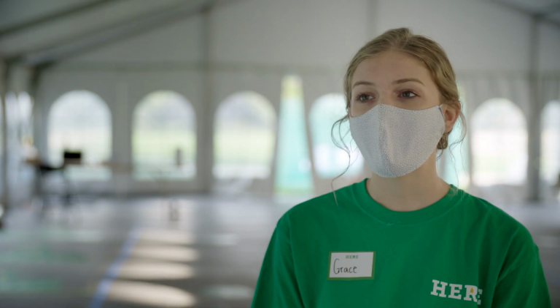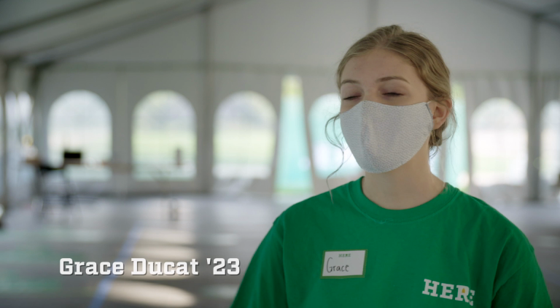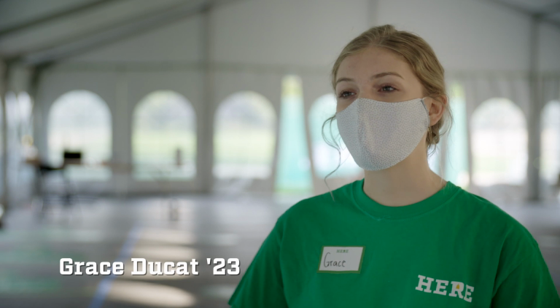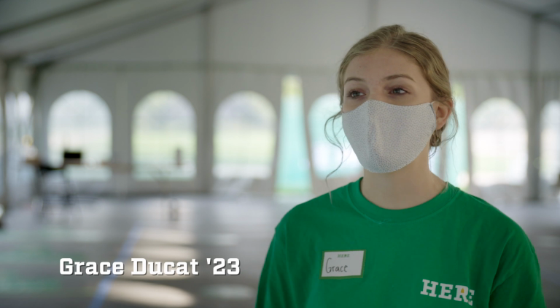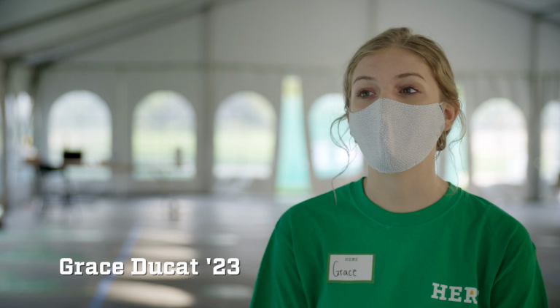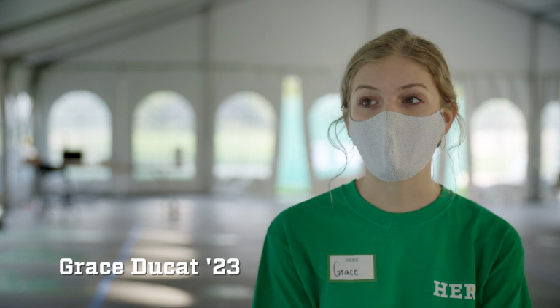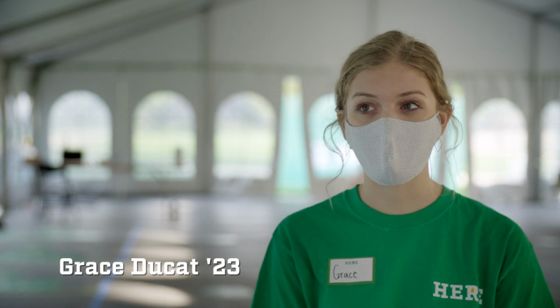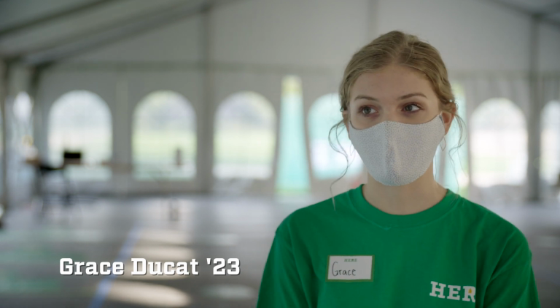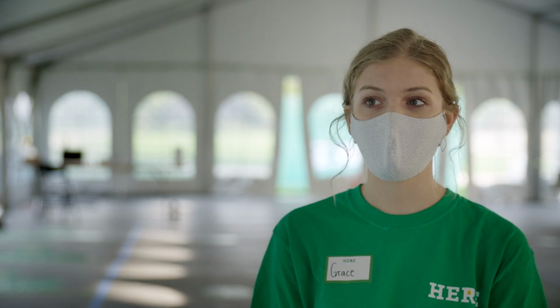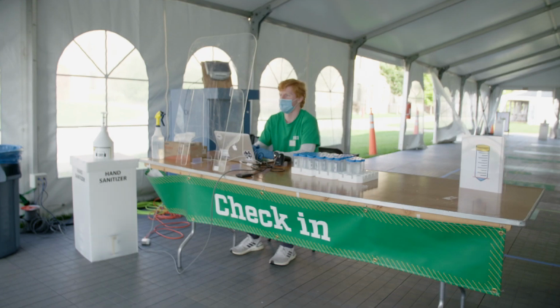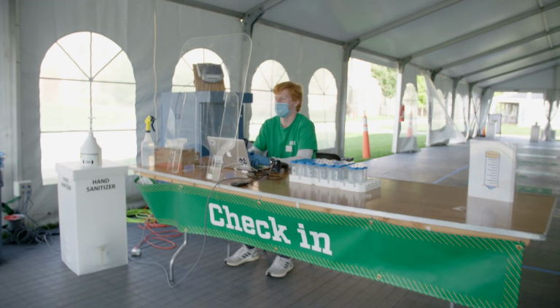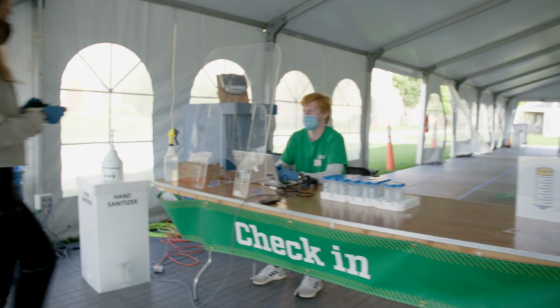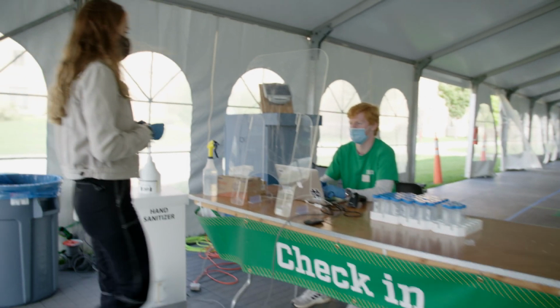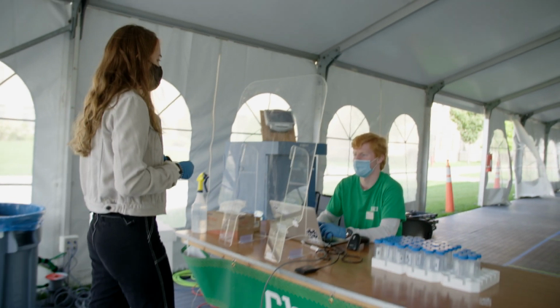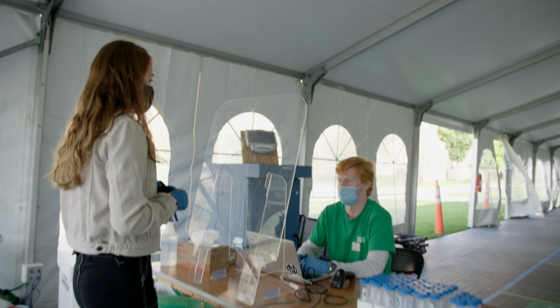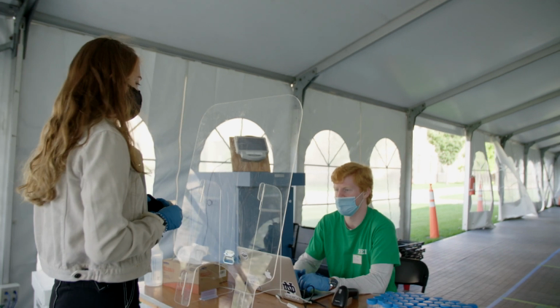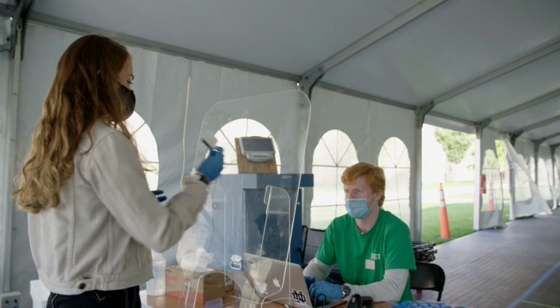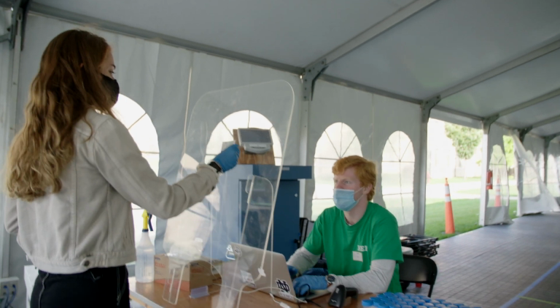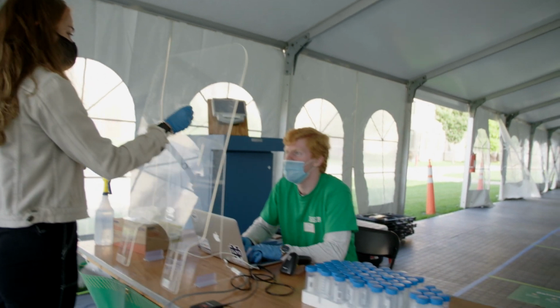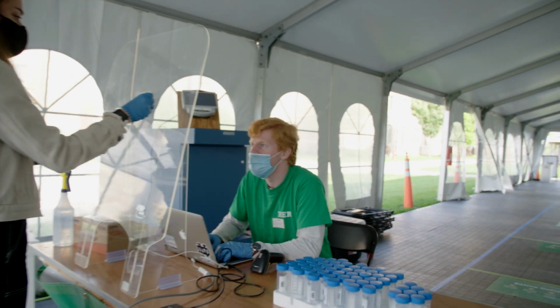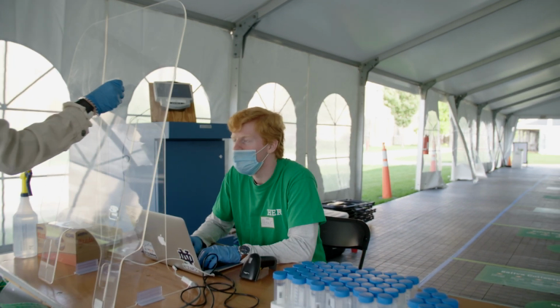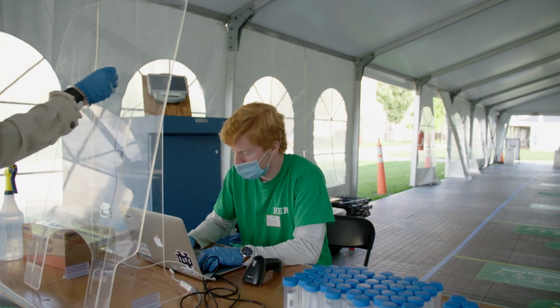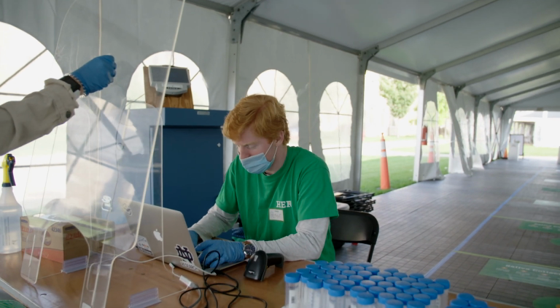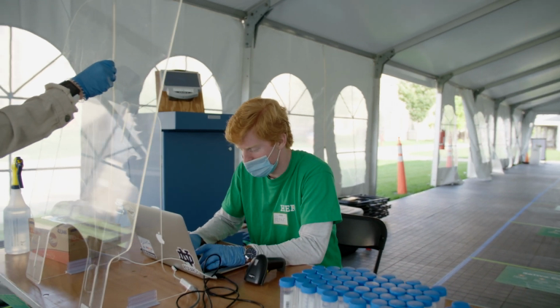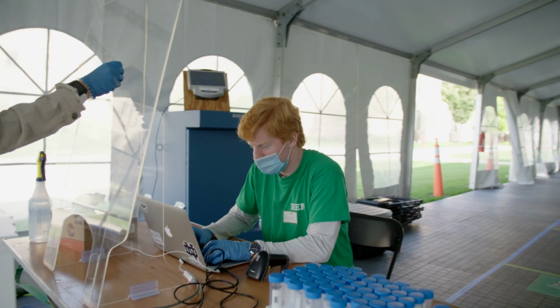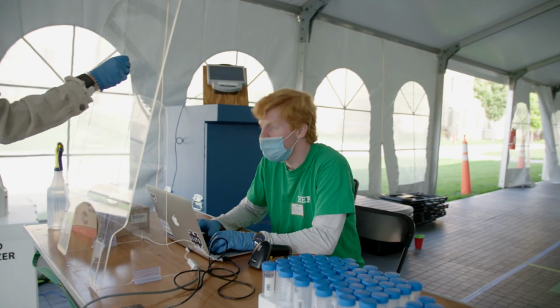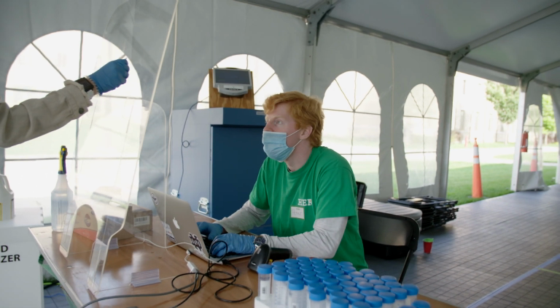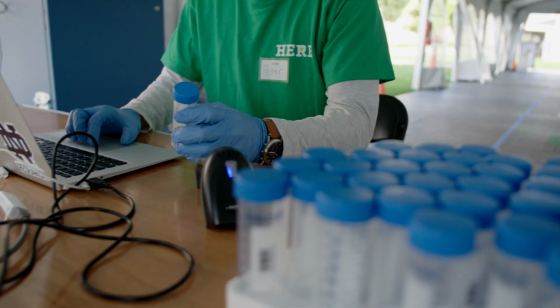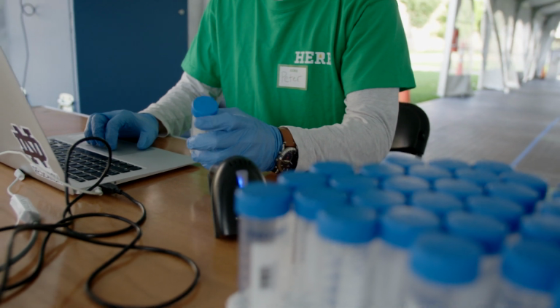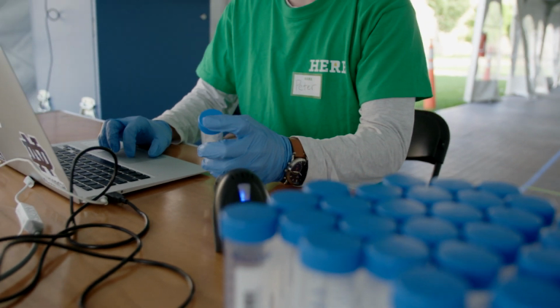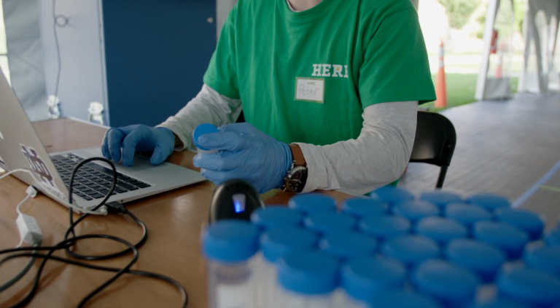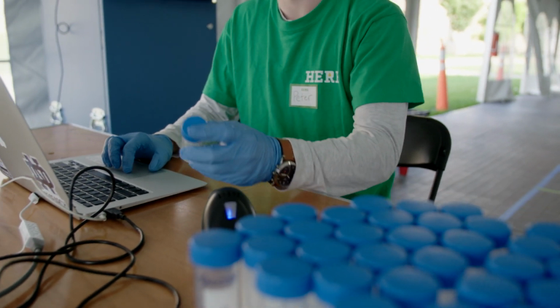Hi, I'm Grace Dukat and I'm here to tell you all about saliva-based testing. First, you're going to walk through the door of the tent and you'll go to the check-in table where you'll give us your ID card. We'll scan it, you'll verify your date of birth, and we'll give you a test tube.